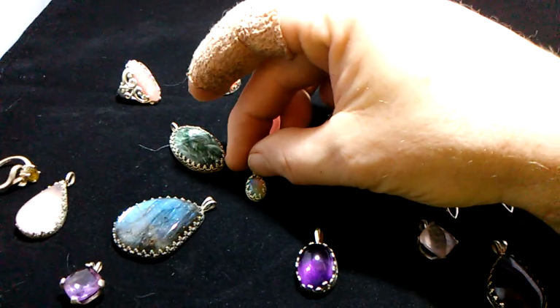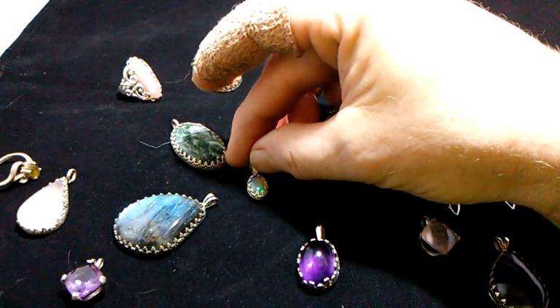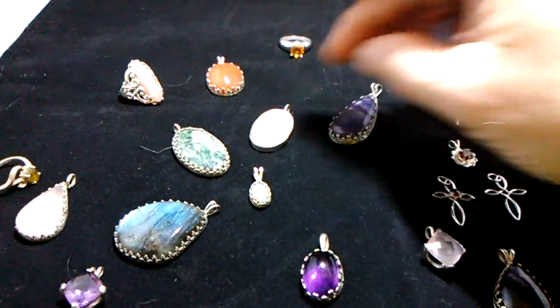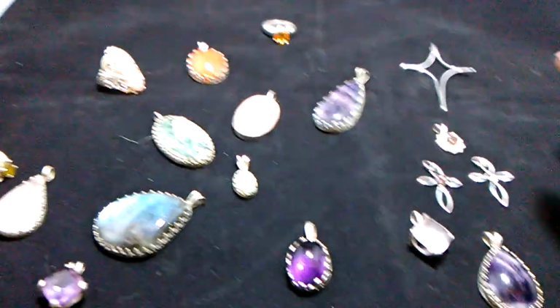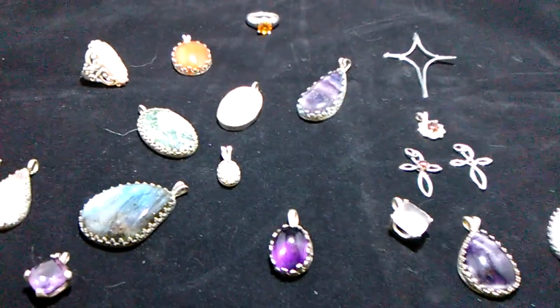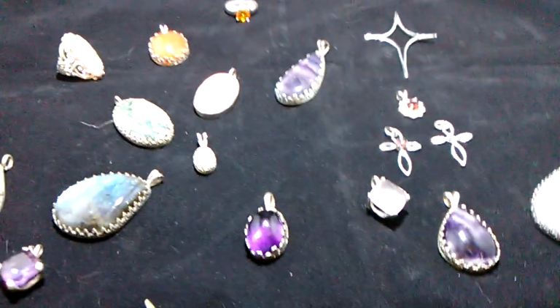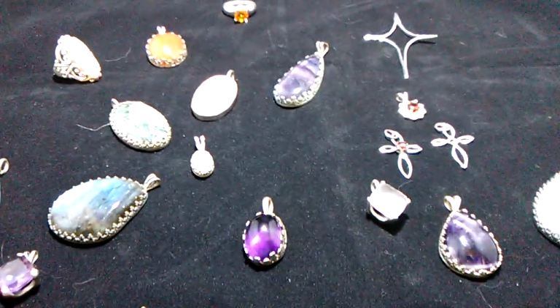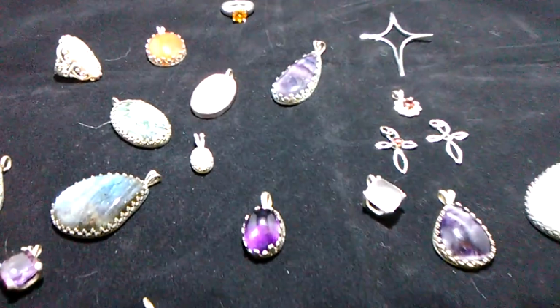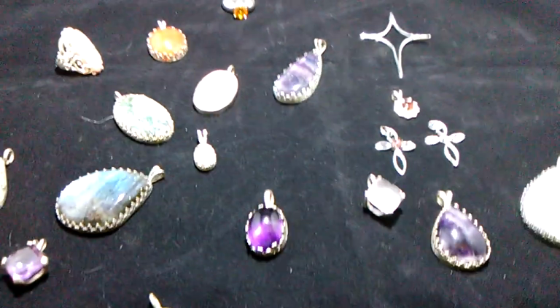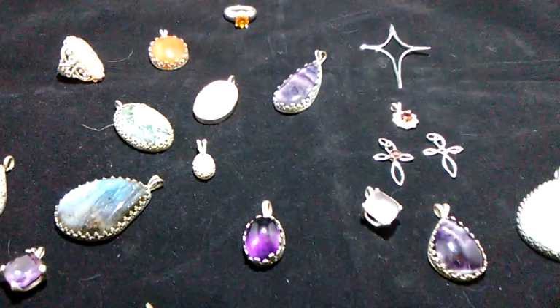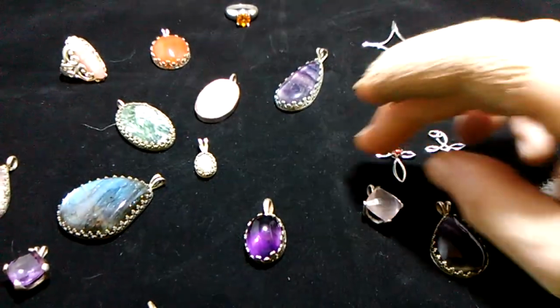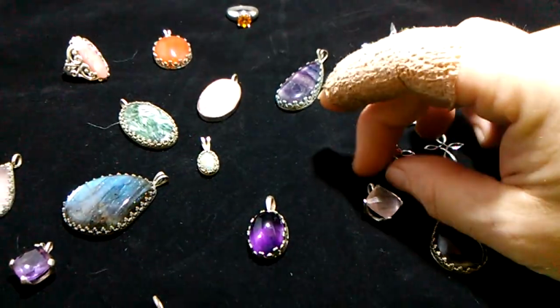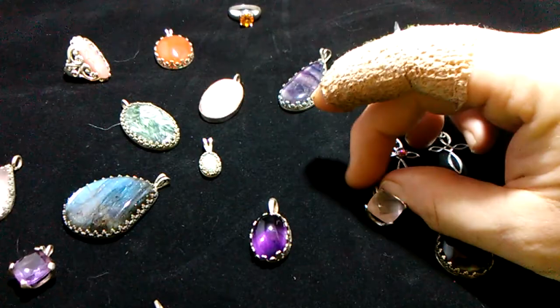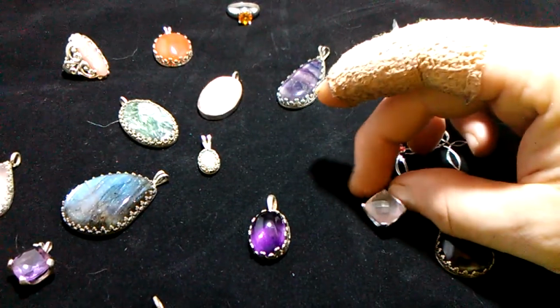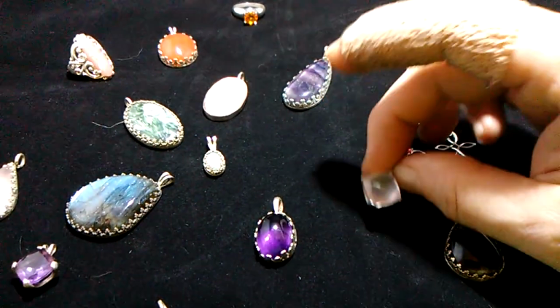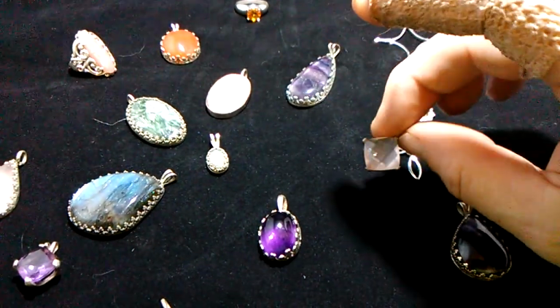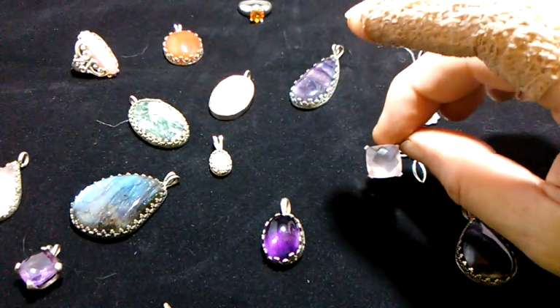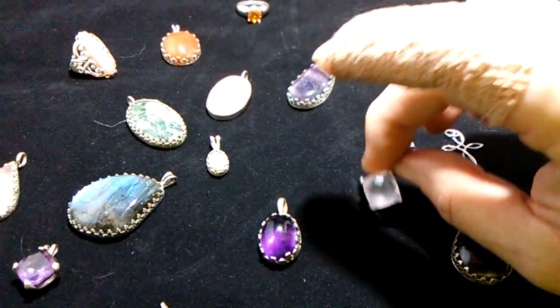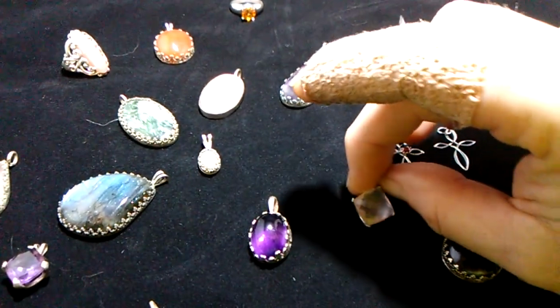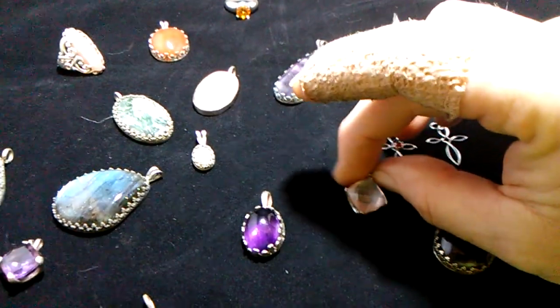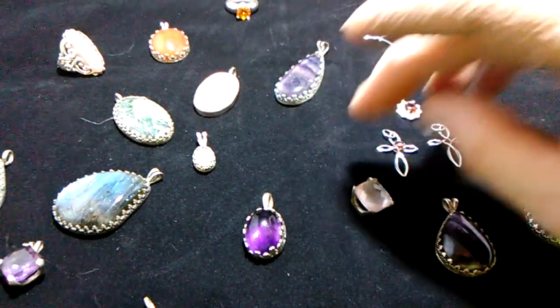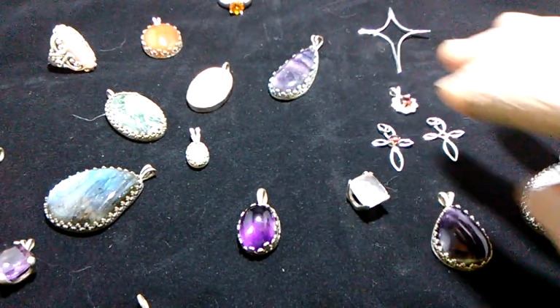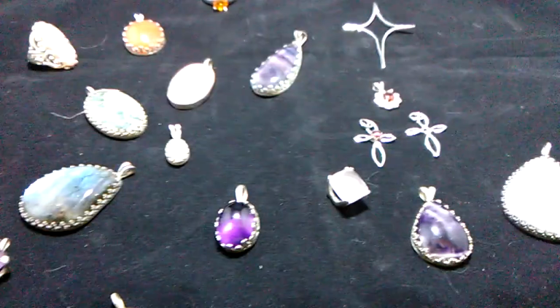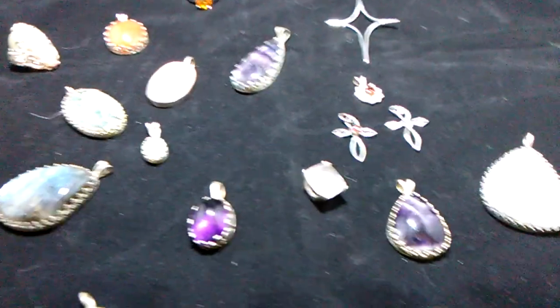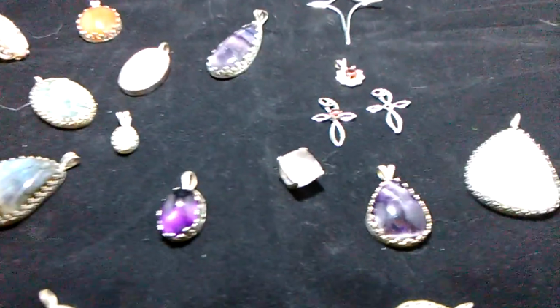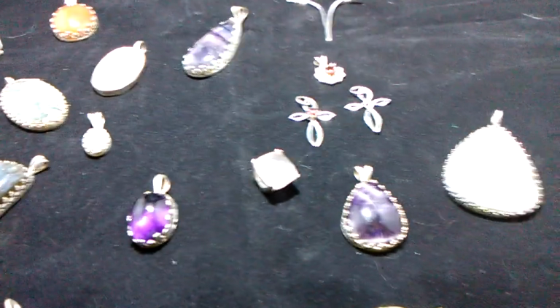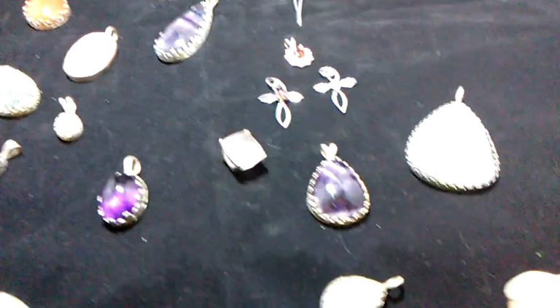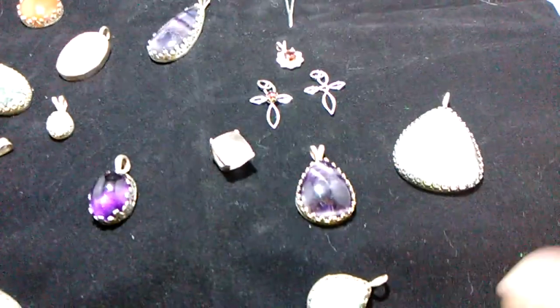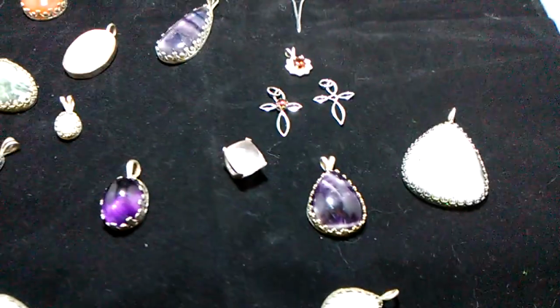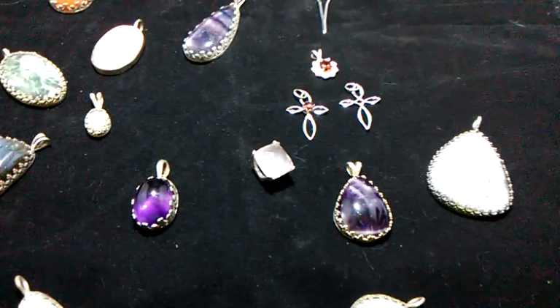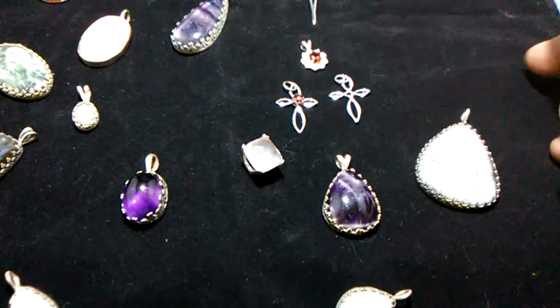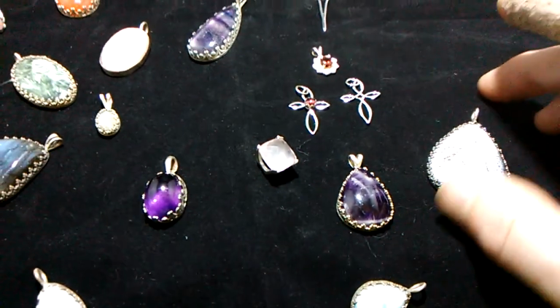I hope that among these things you'll find something you like. Here's another fluorite — a pink one this time — and I have plenty to be able to make more with that, but that's the only one I have right now.